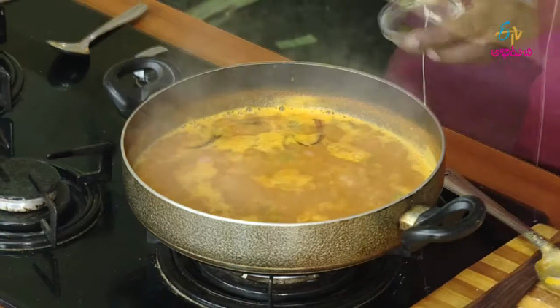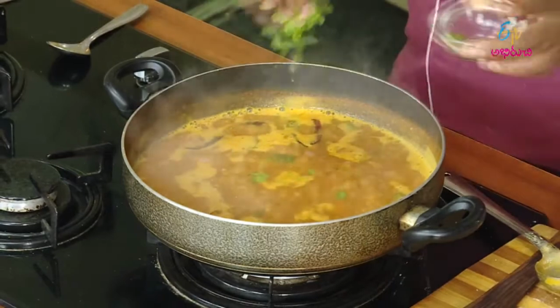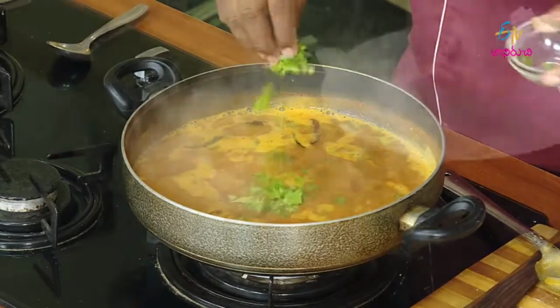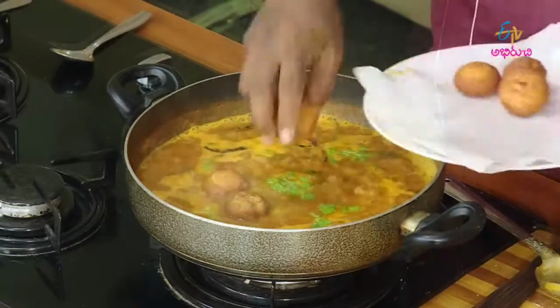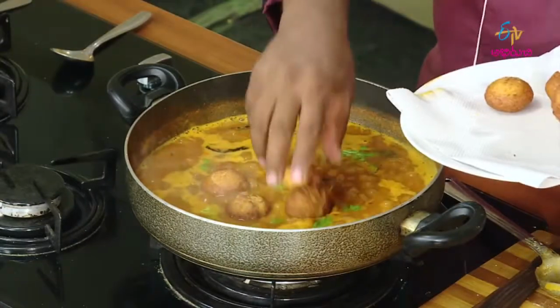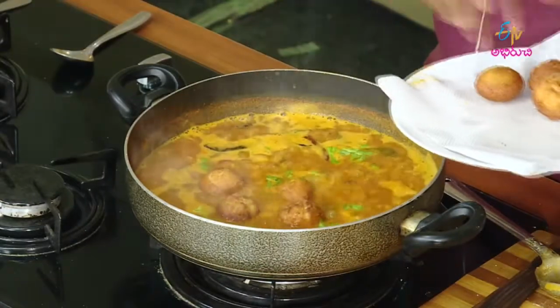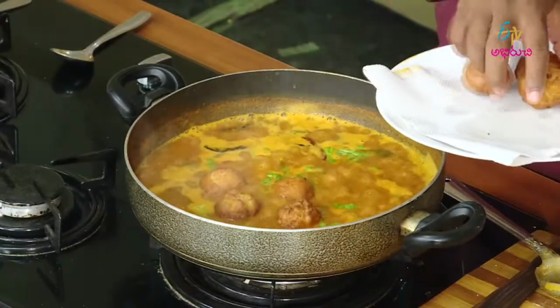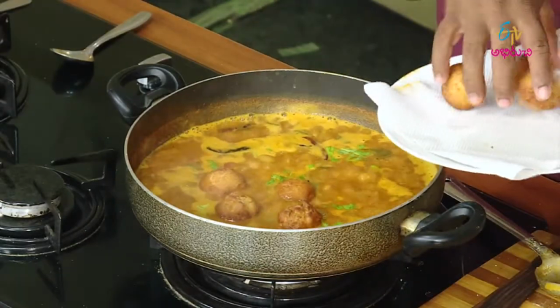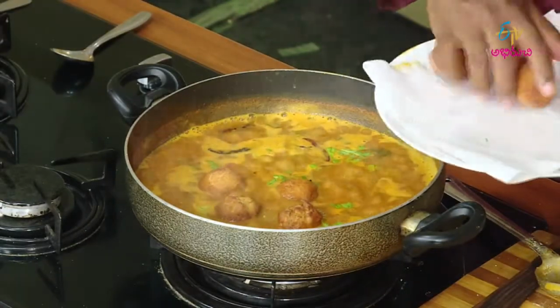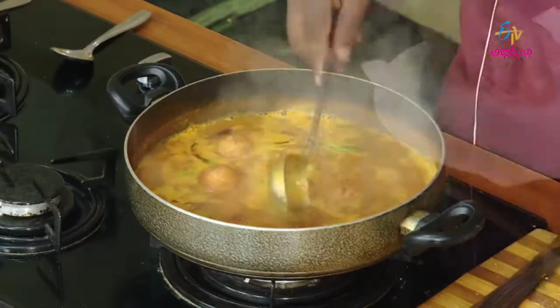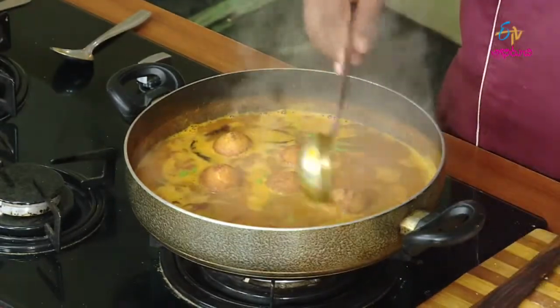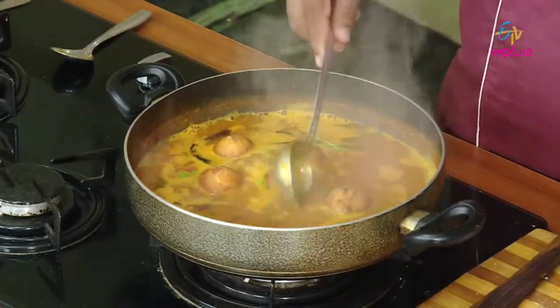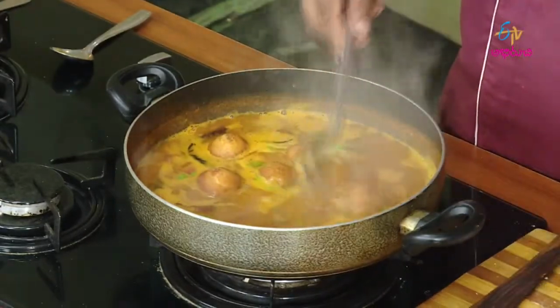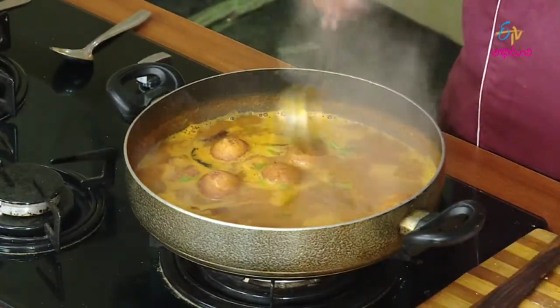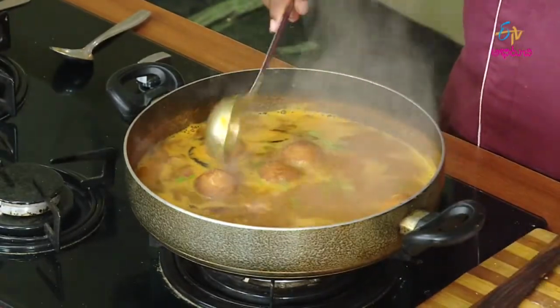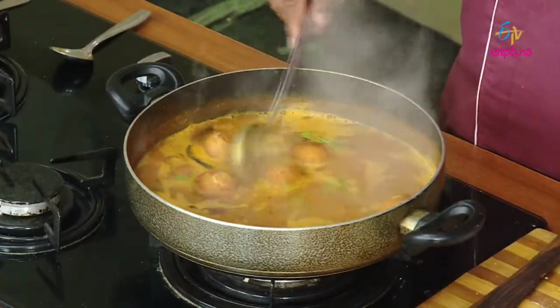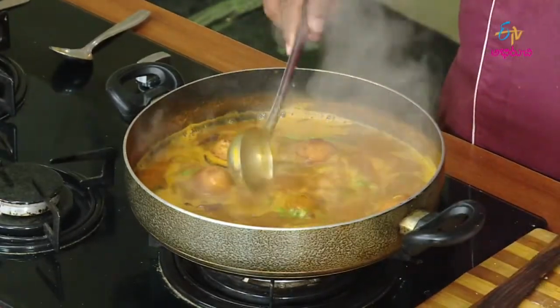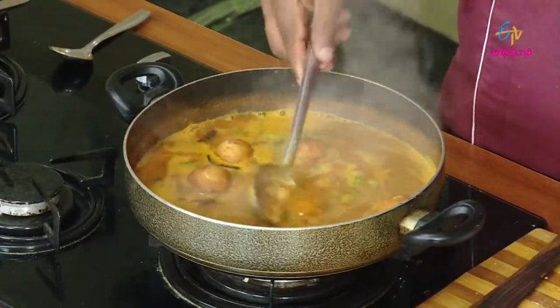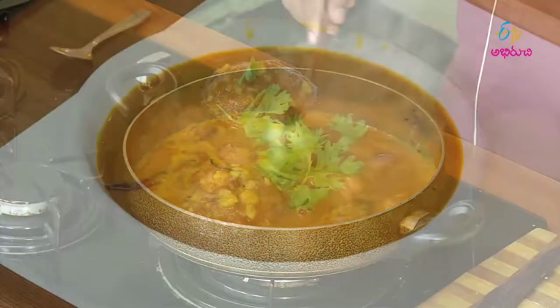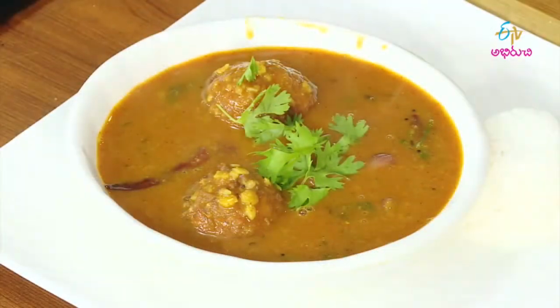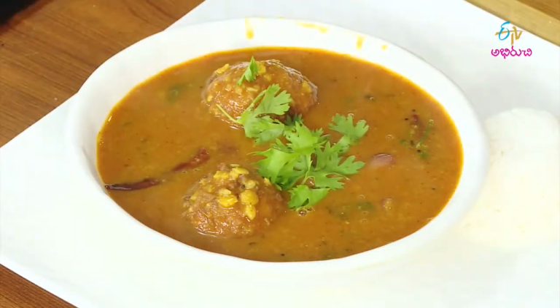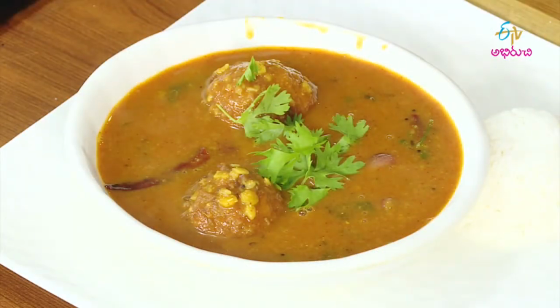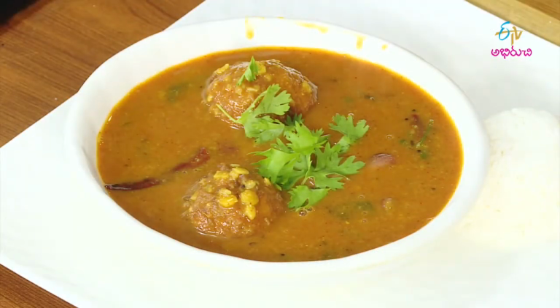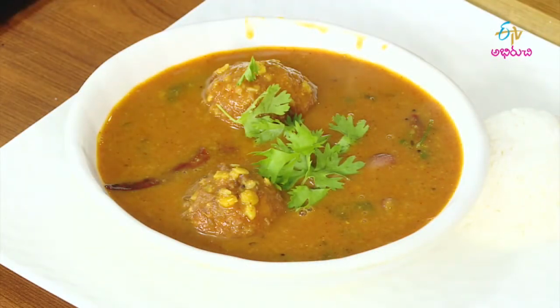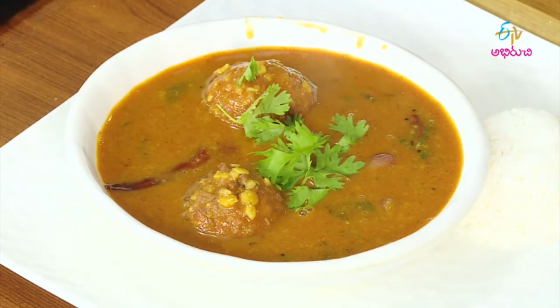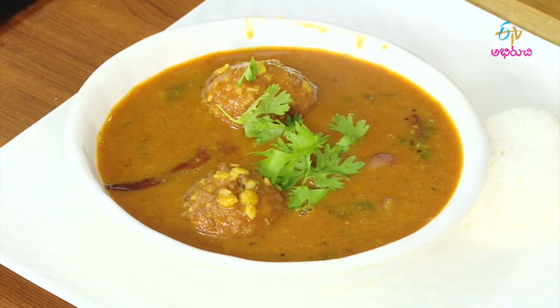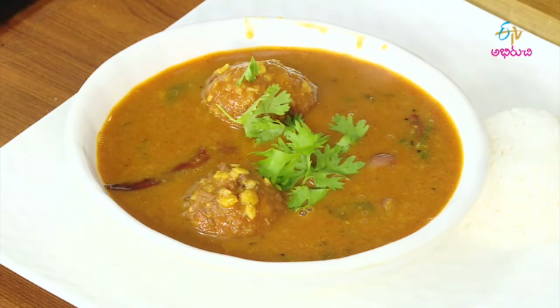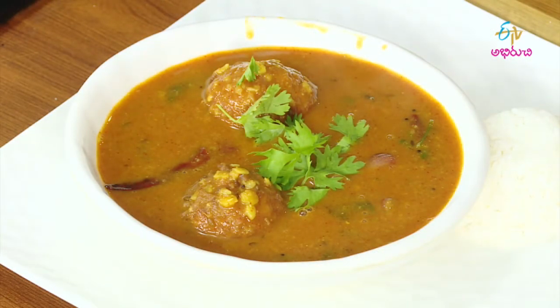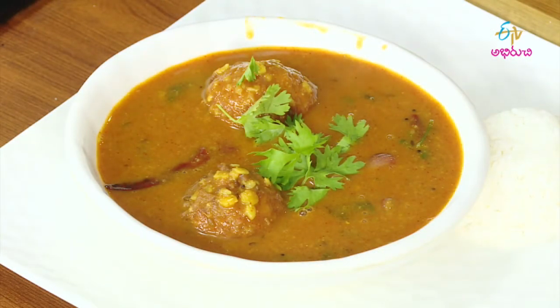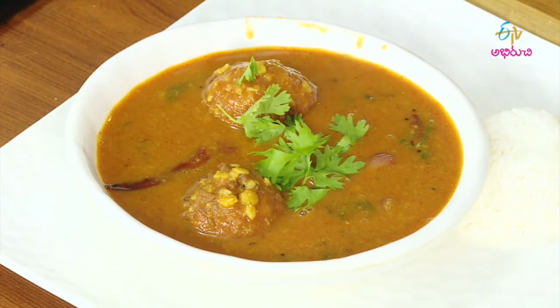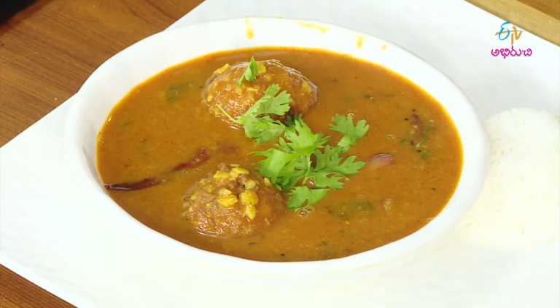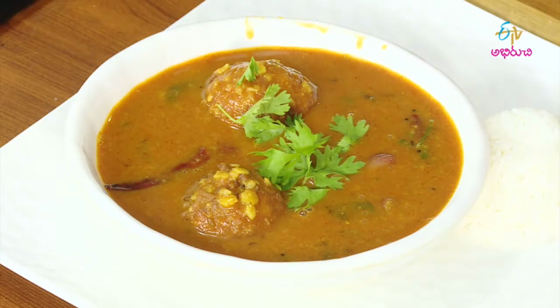Gulab jamon — eat gulab jamon for a while. It is very difficult for us.